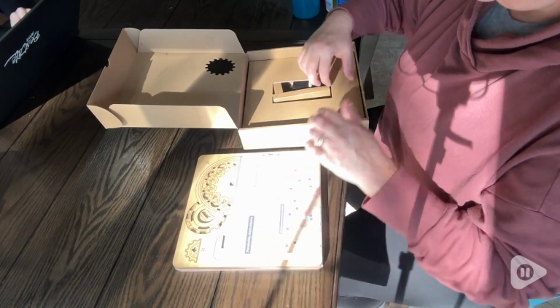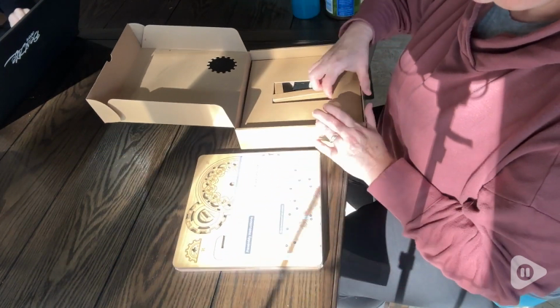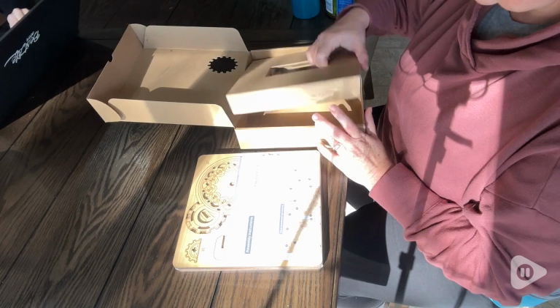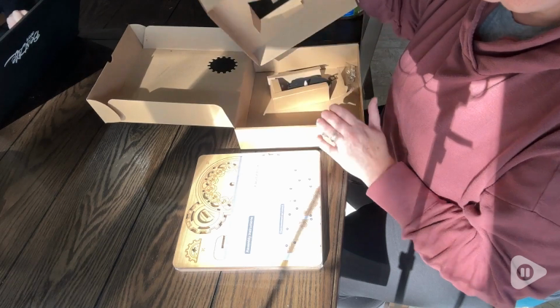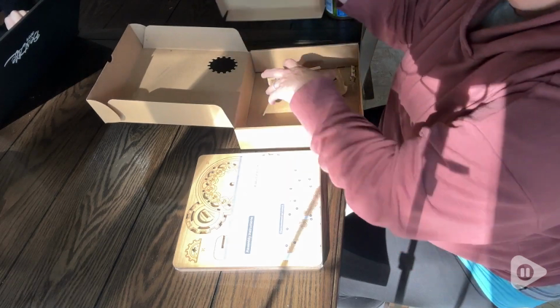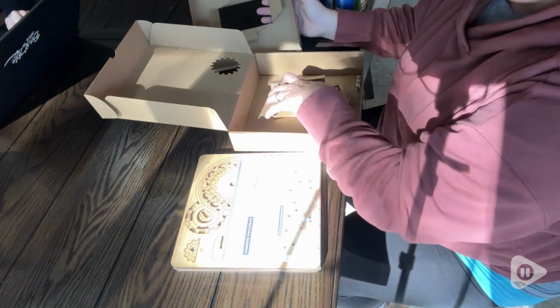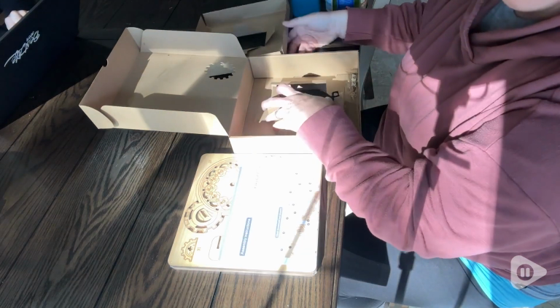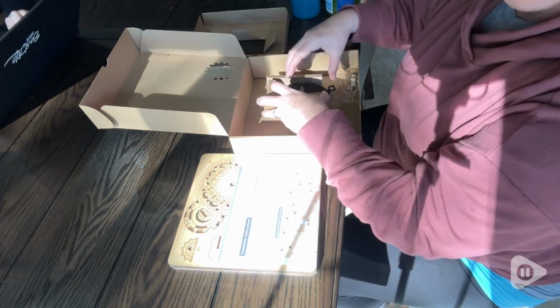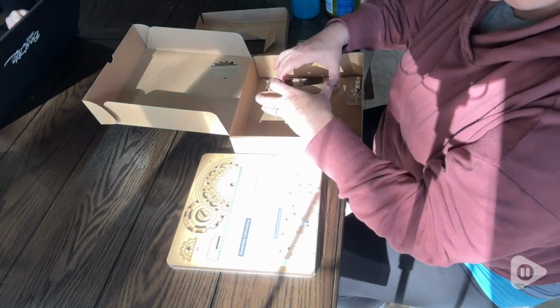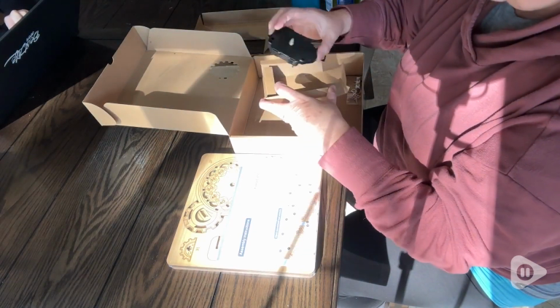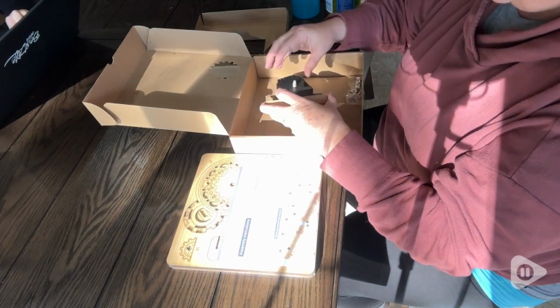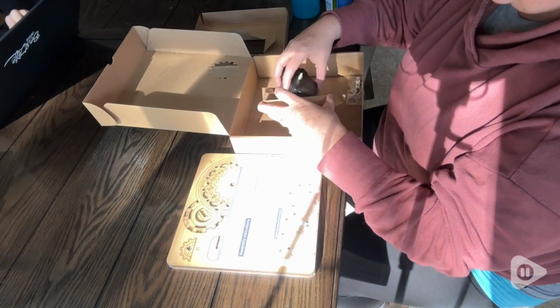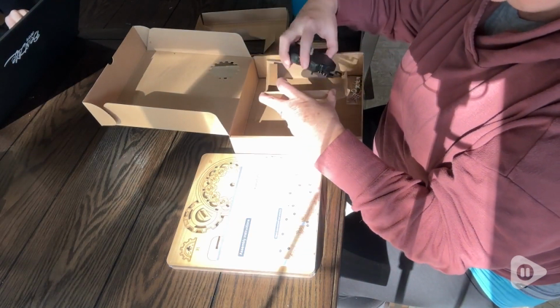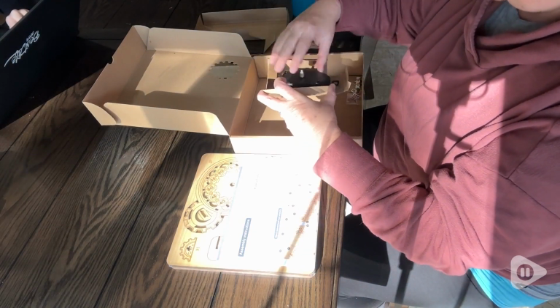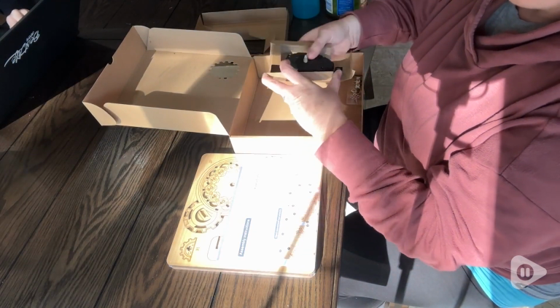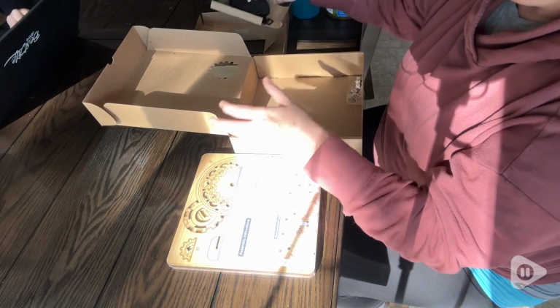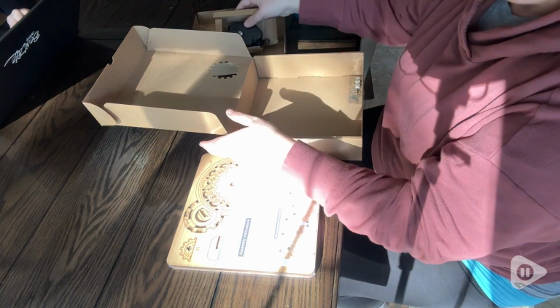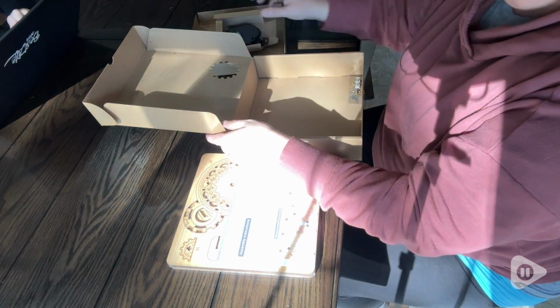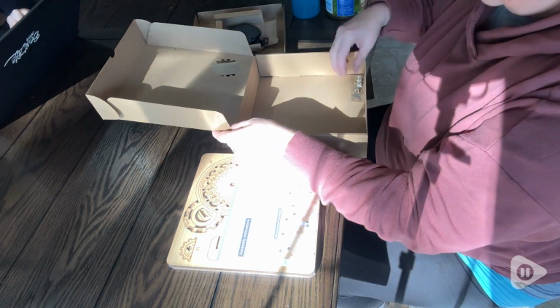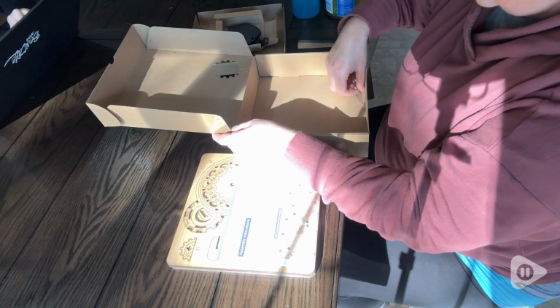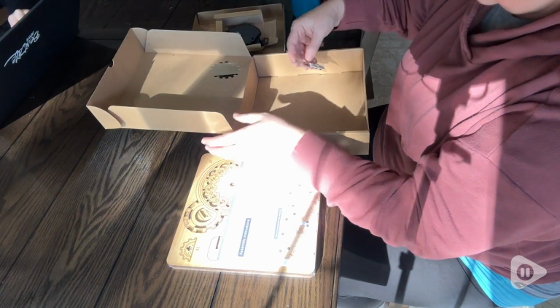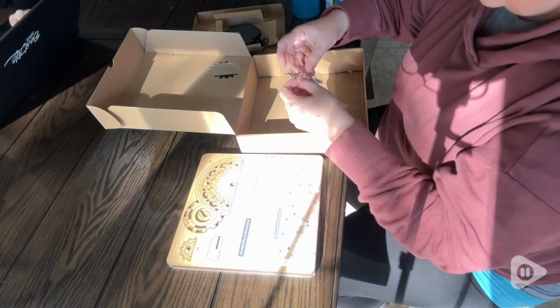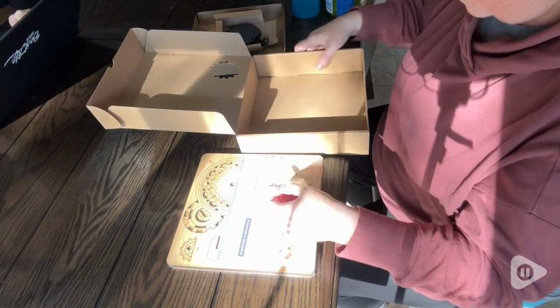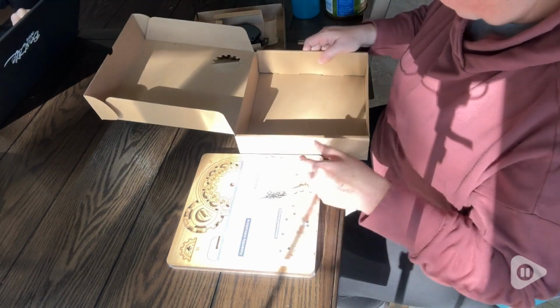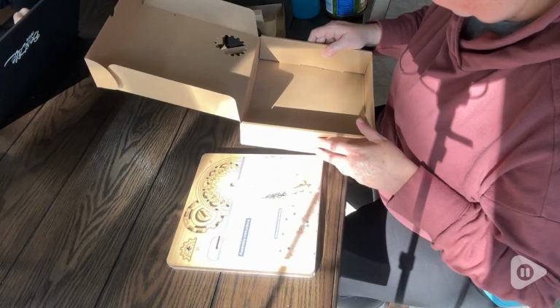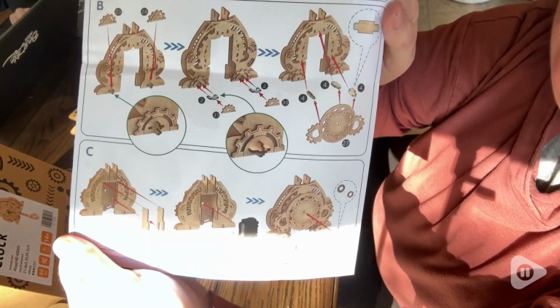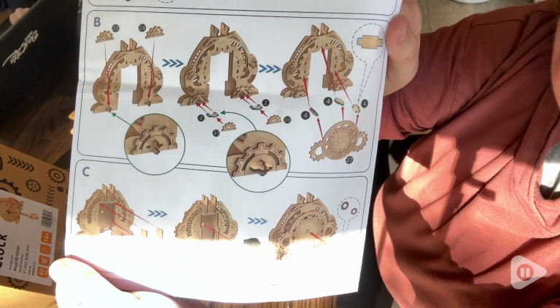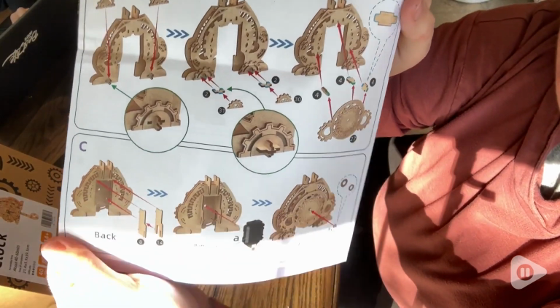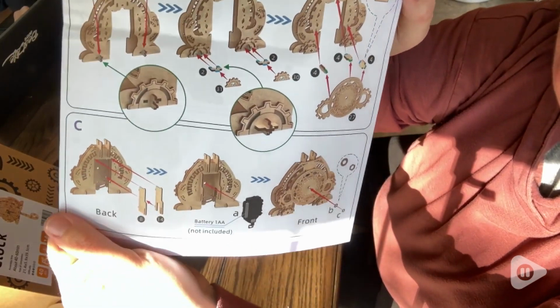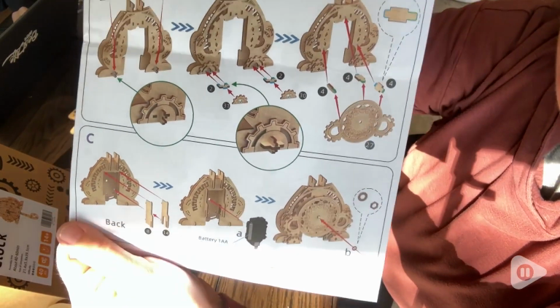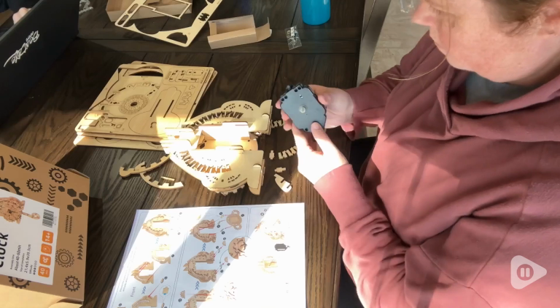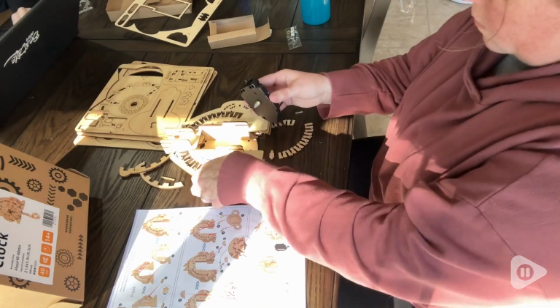I love how neatly everything came packaged. The kit includes everything that you need to put the puzzle together, even the hands of the clock and double-sided stickers. The only thing it didn't come with was a battery.